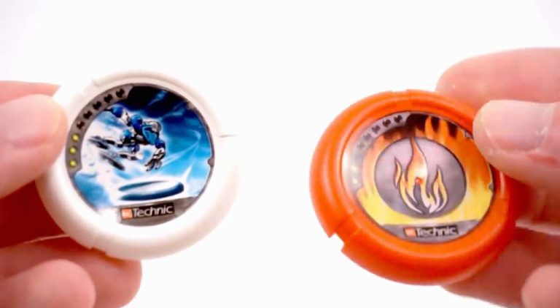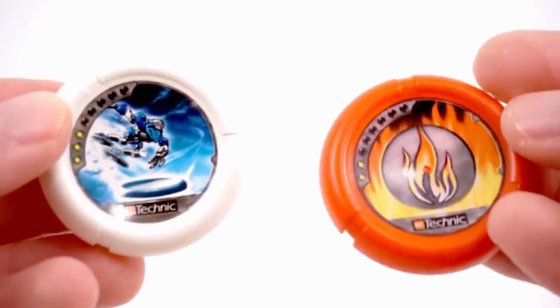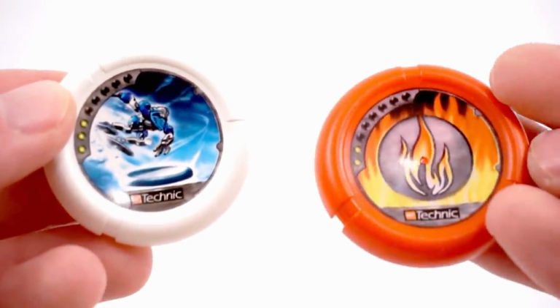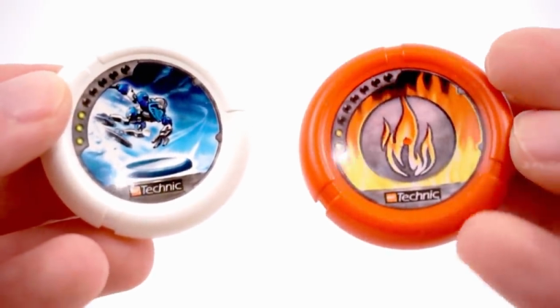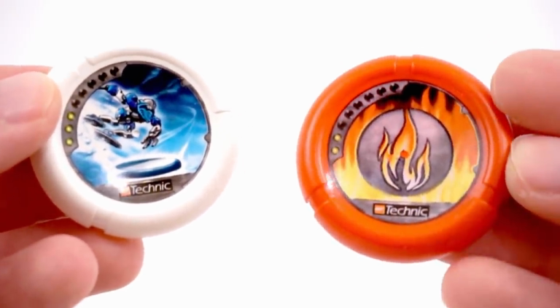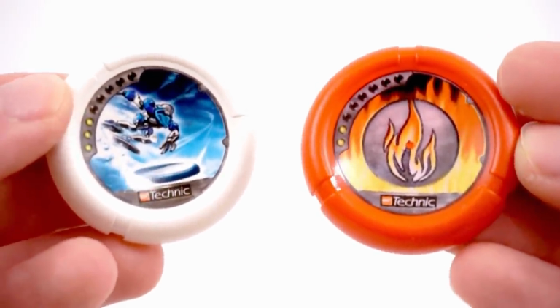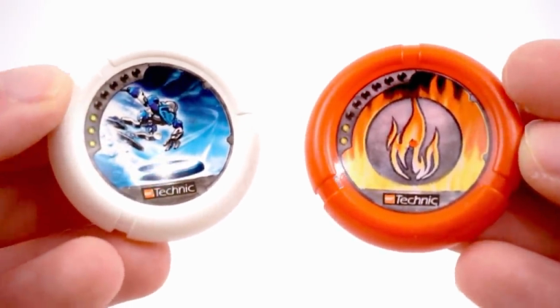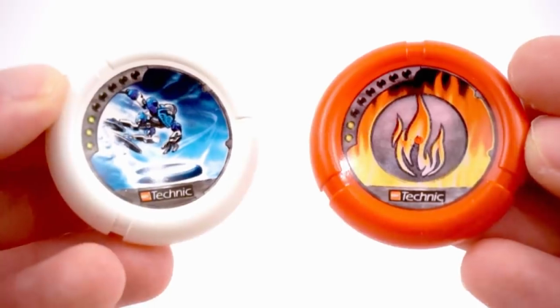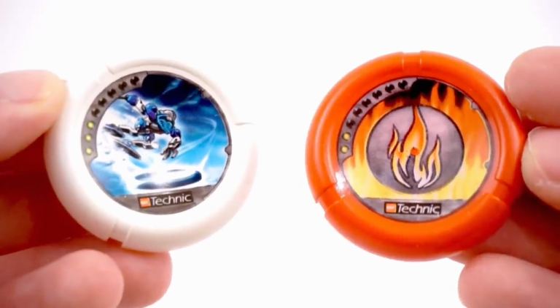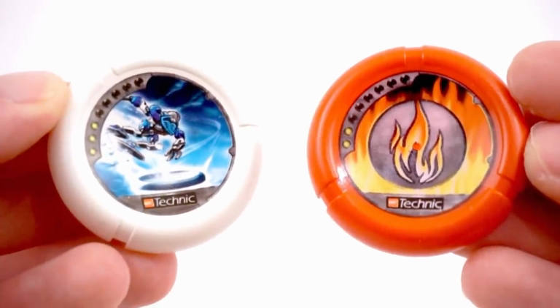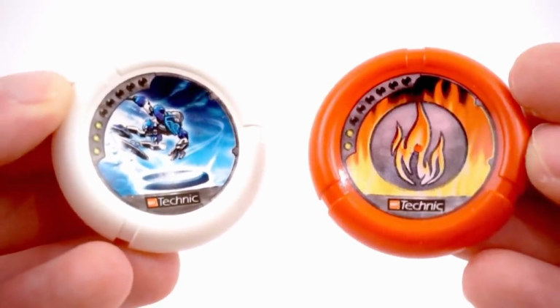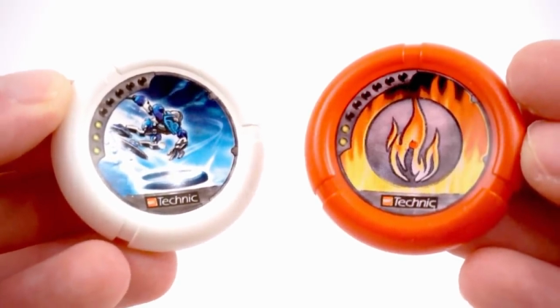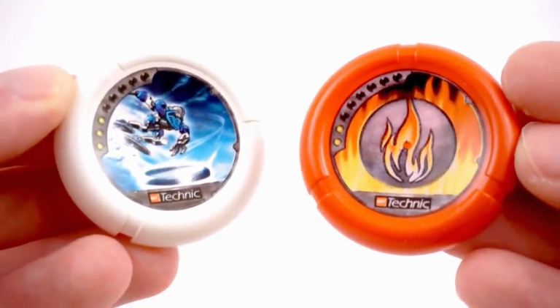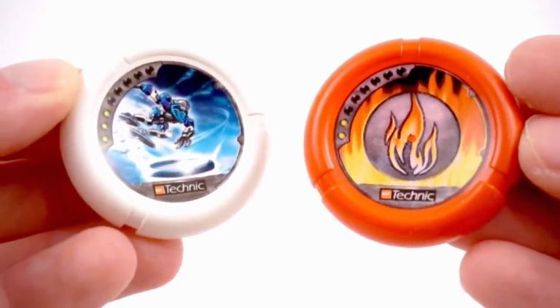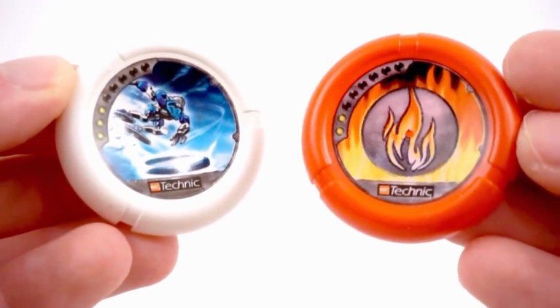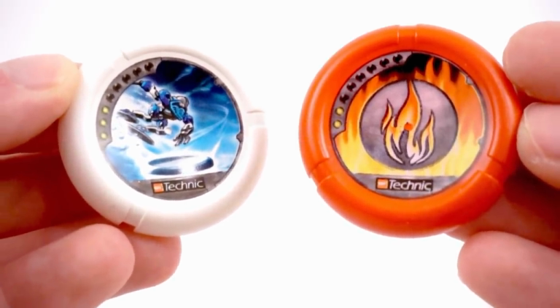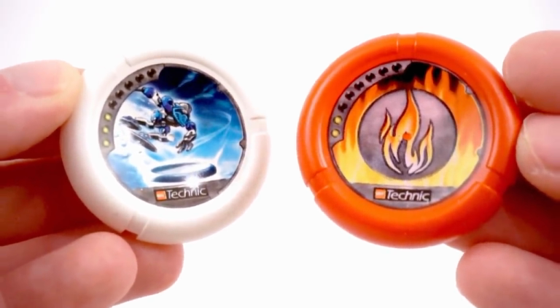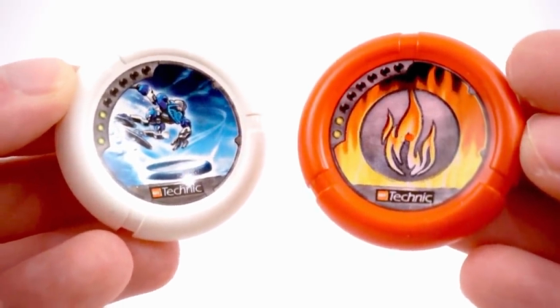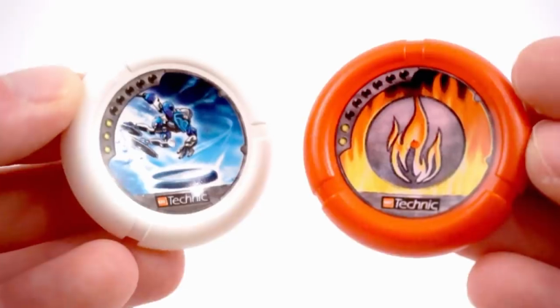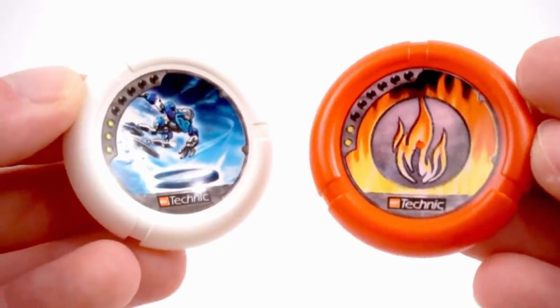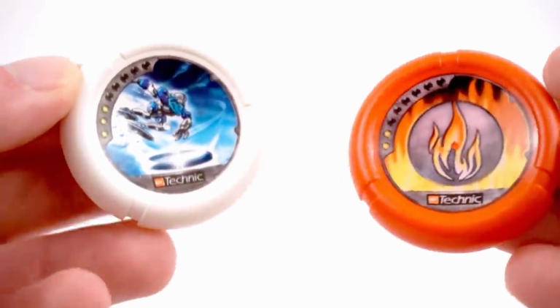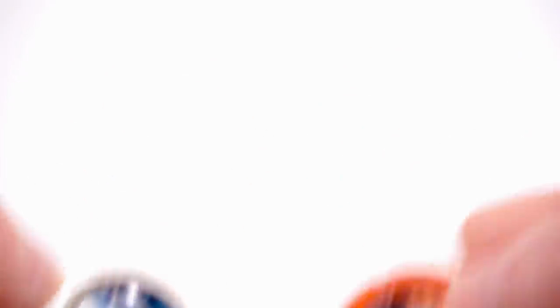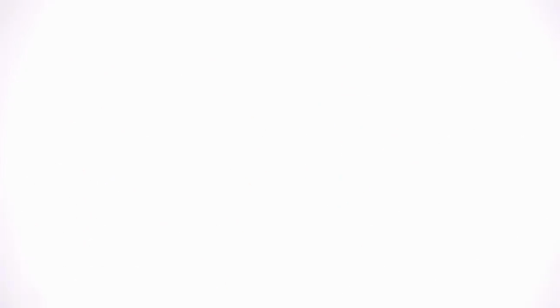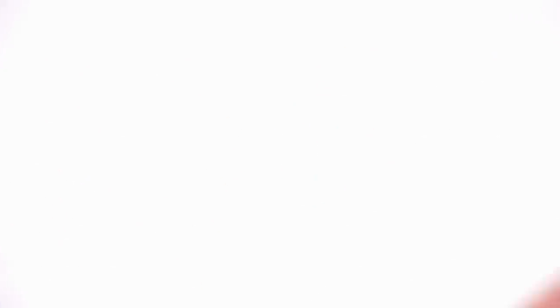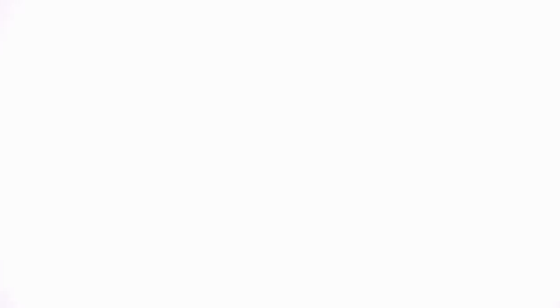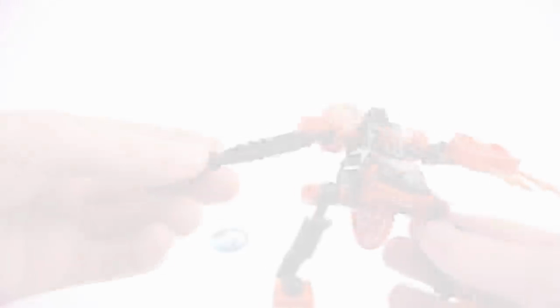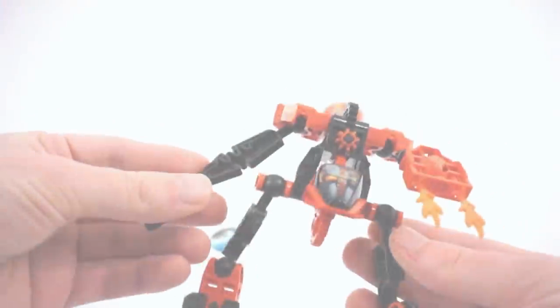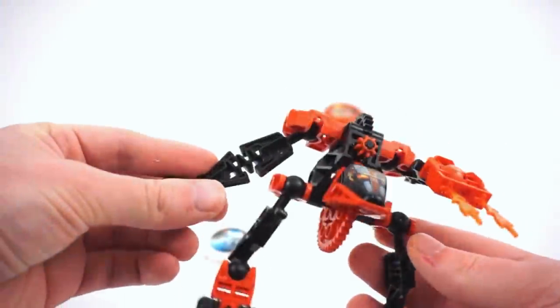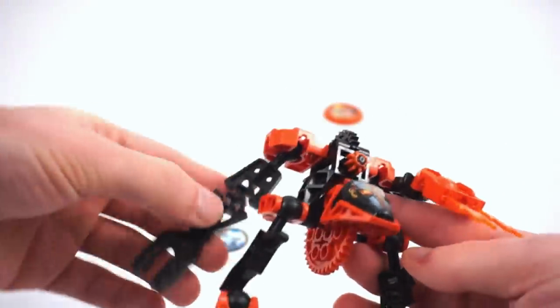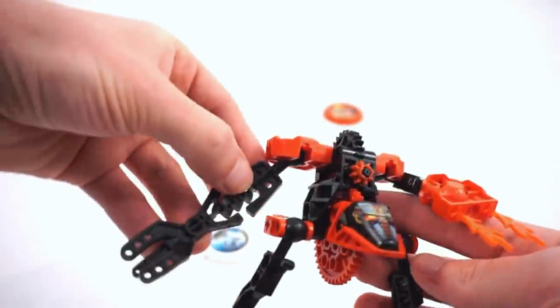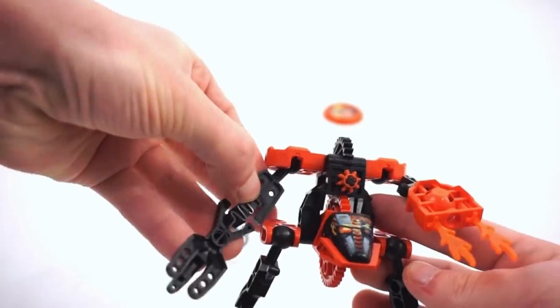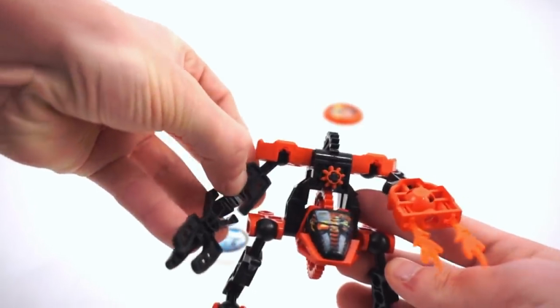As far as the discs are concerned, it comes with two: one with Torch himself, which is a fire symbol, and the other is actually of Ski — another Throwbot entirely. I don't know what the intention is here; maybe it's collectability, maybe it's cross-promotion — I'm not sure.